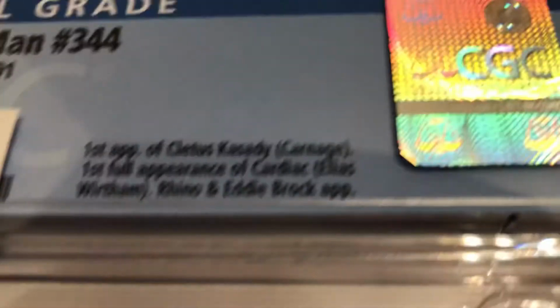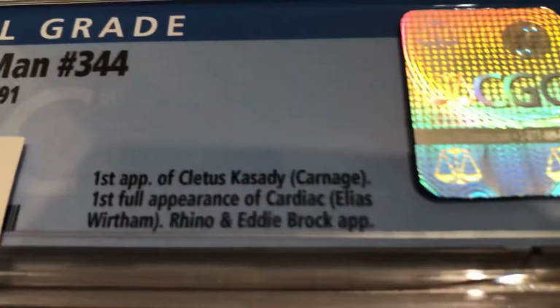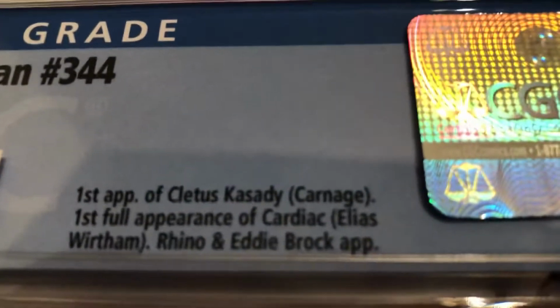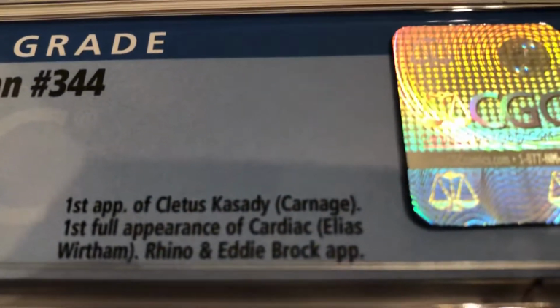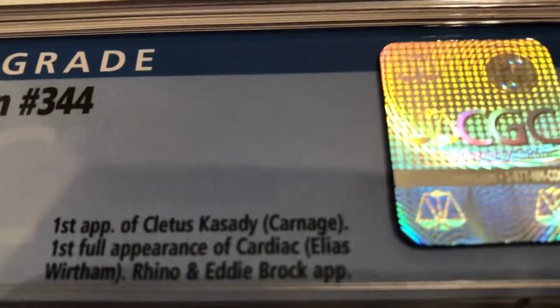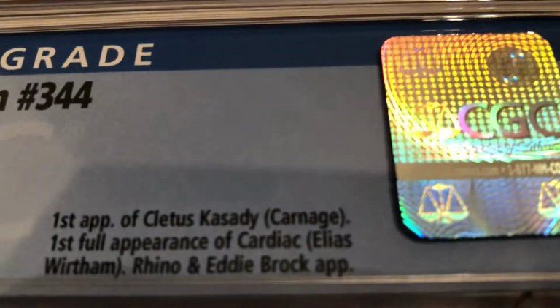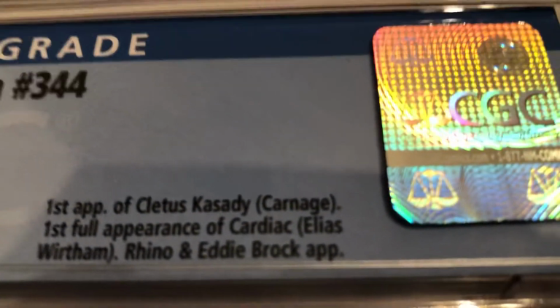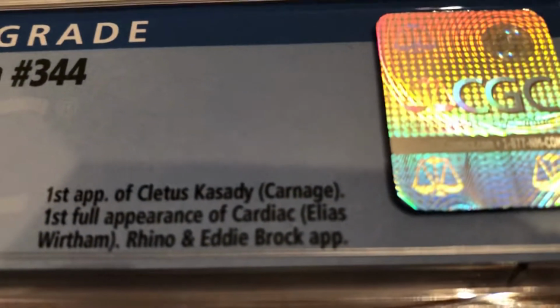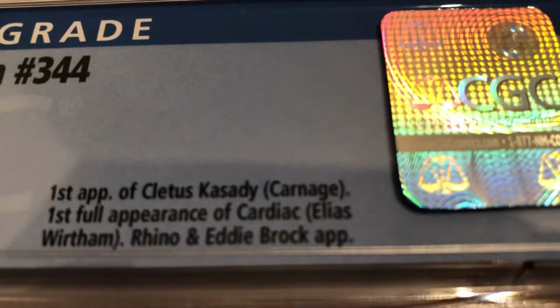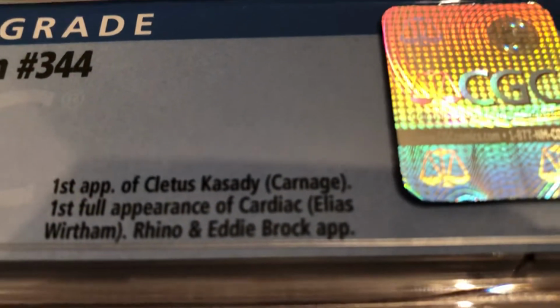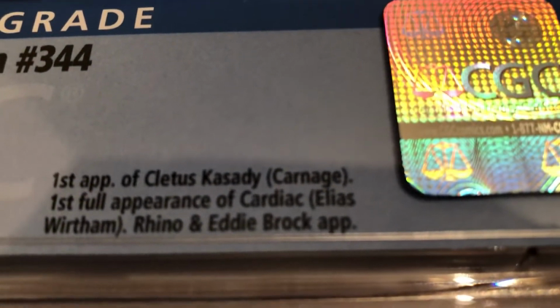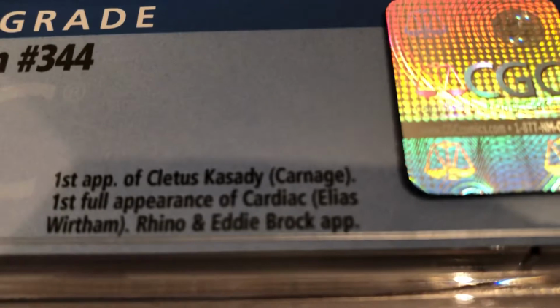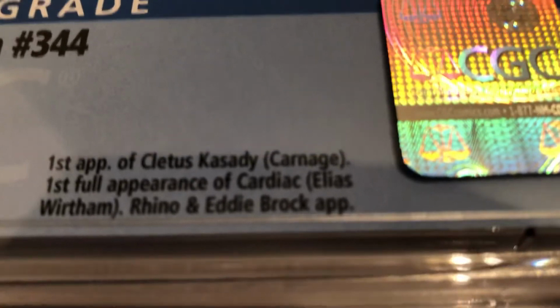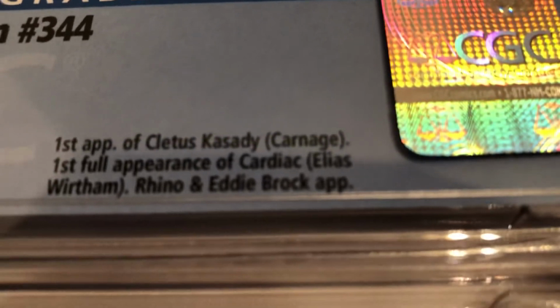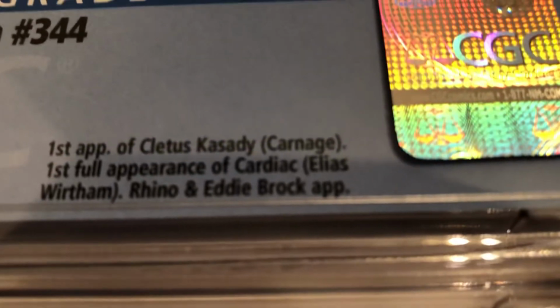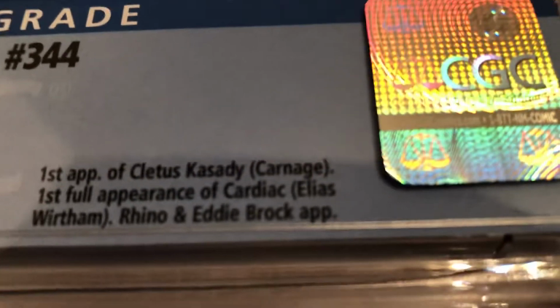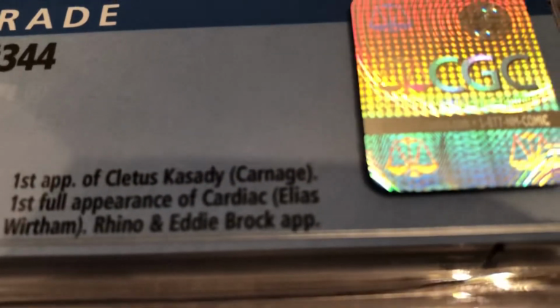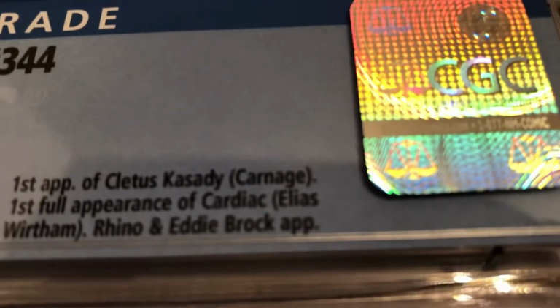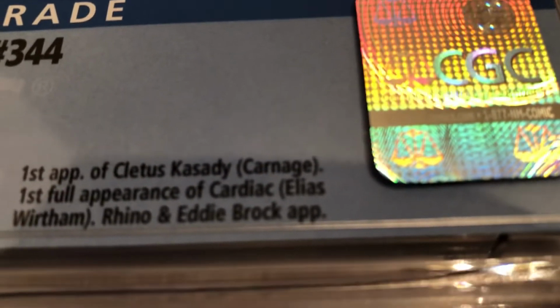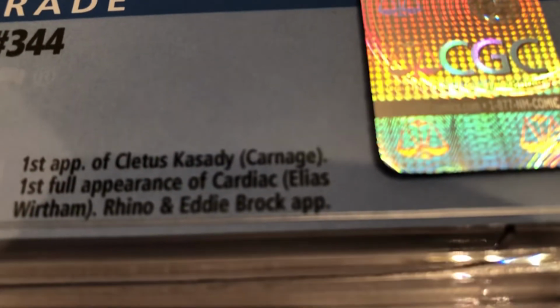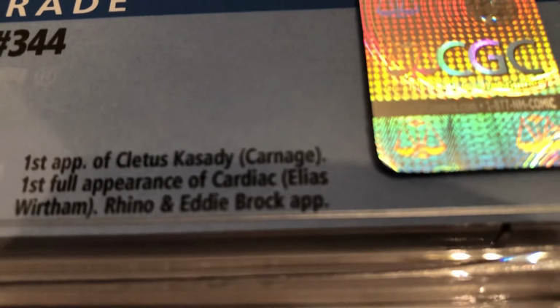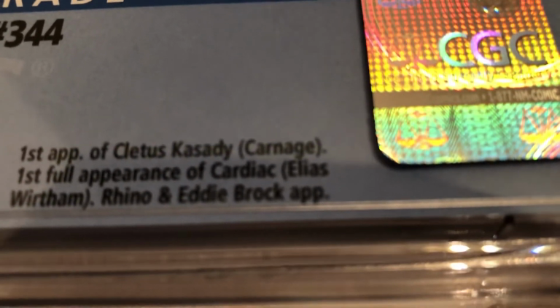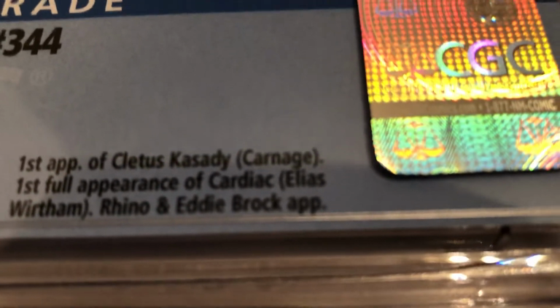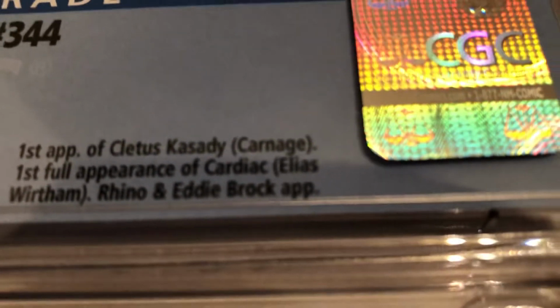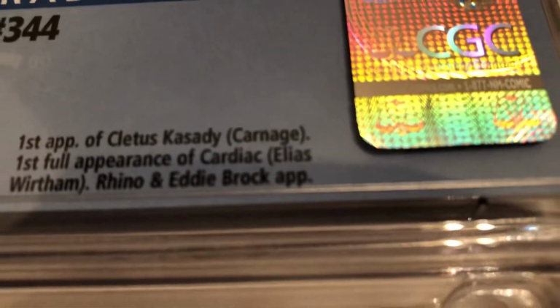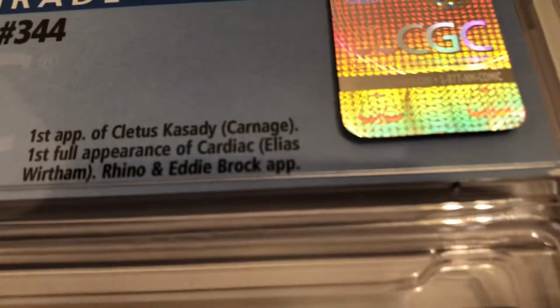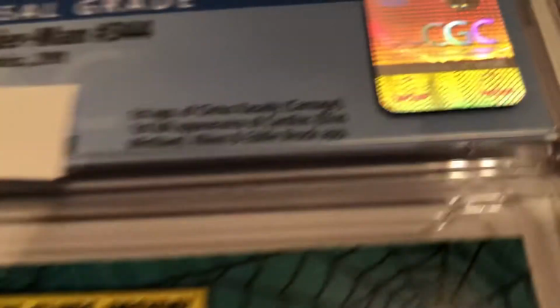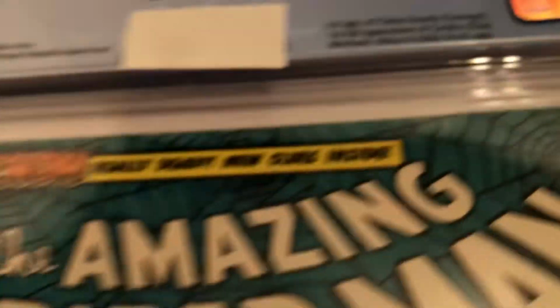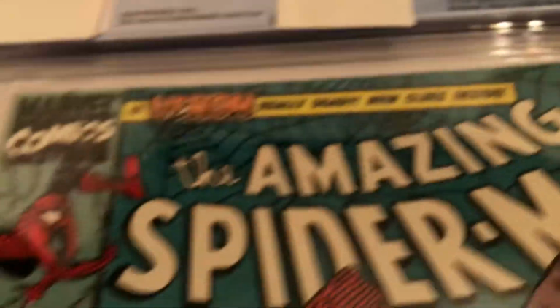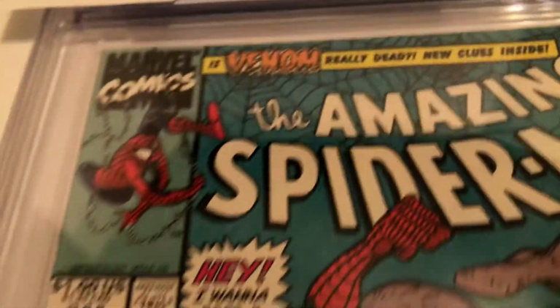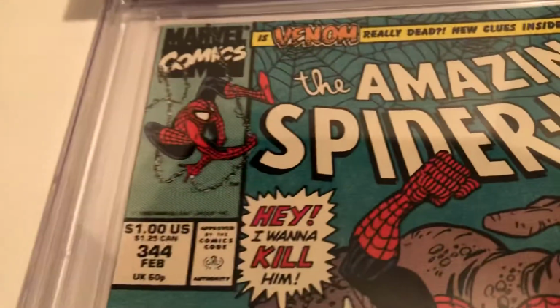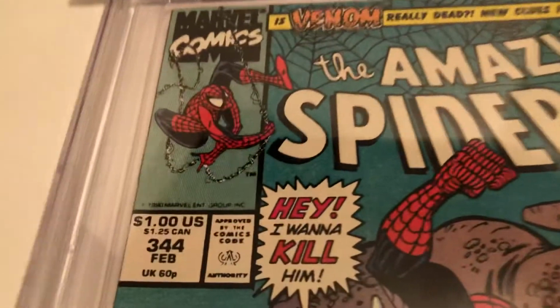This one has the first appearance of Cletus Kasady — Carnage — and the first full appearance of Cardiac. And it's got Rhino and Eddie Brock. Cool cover.